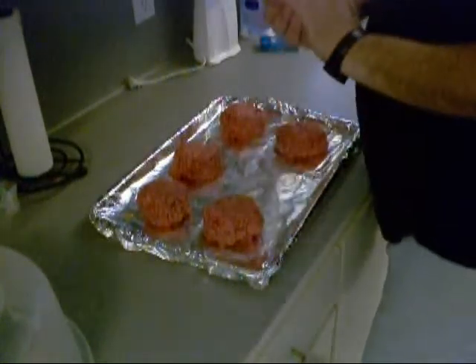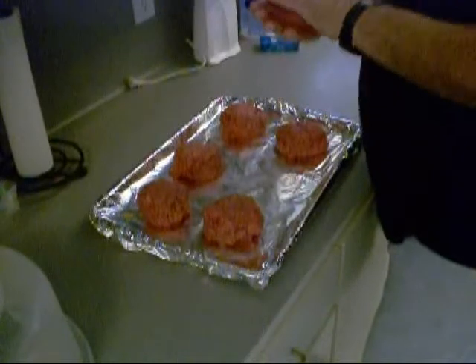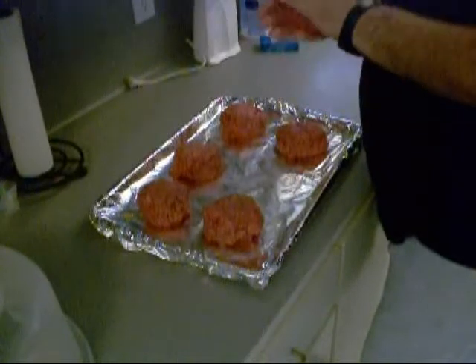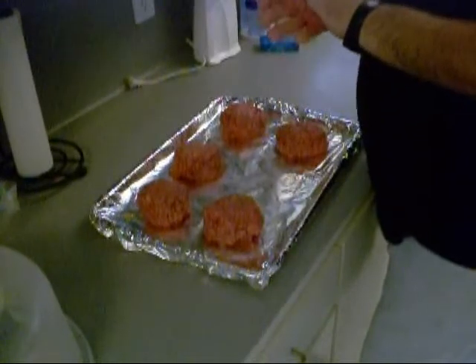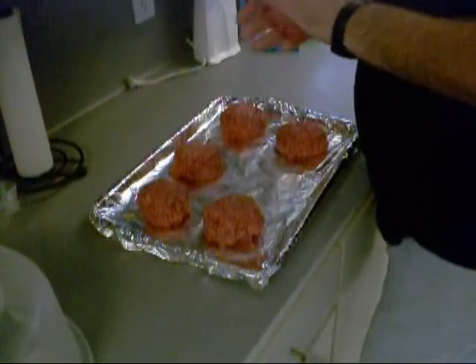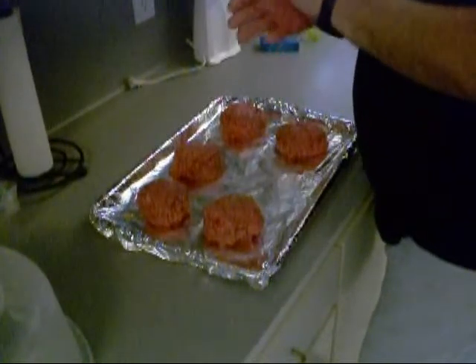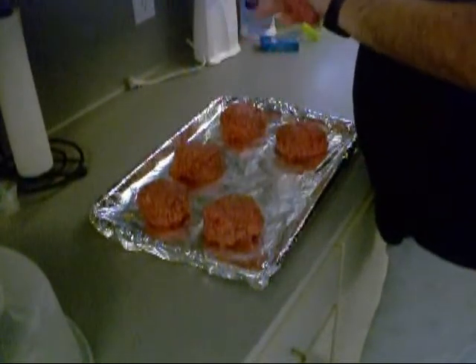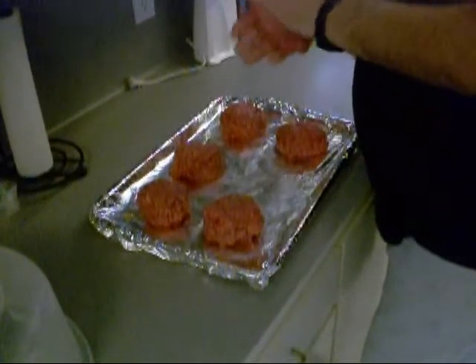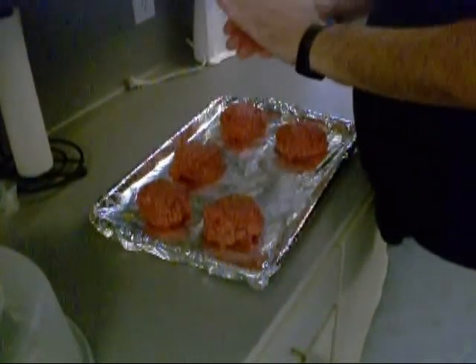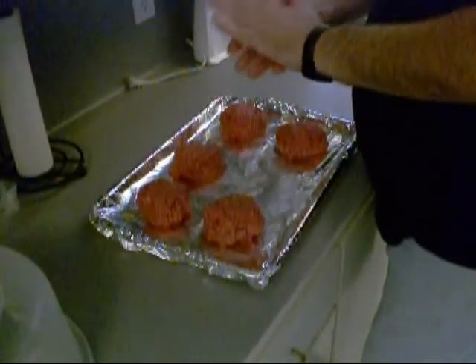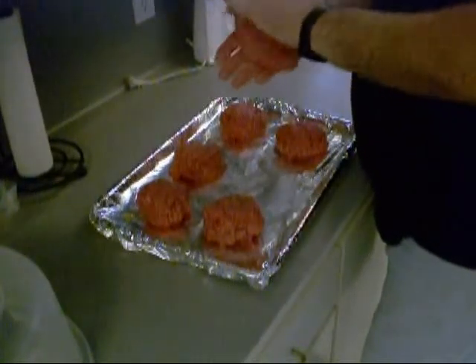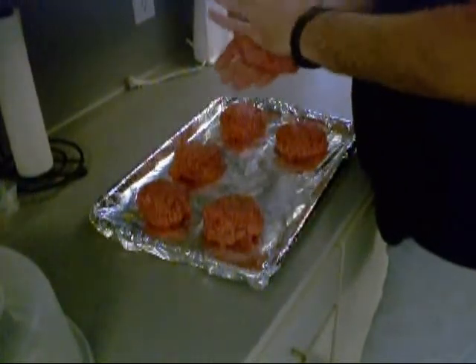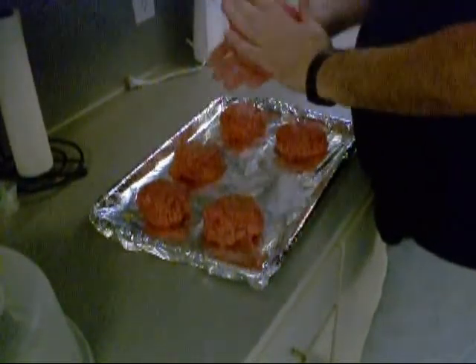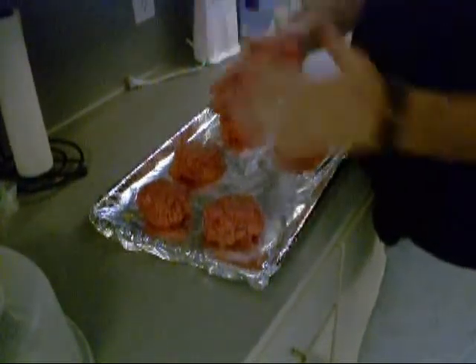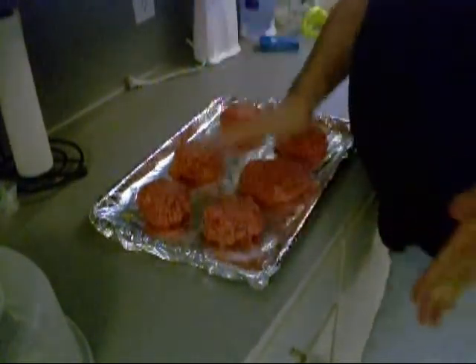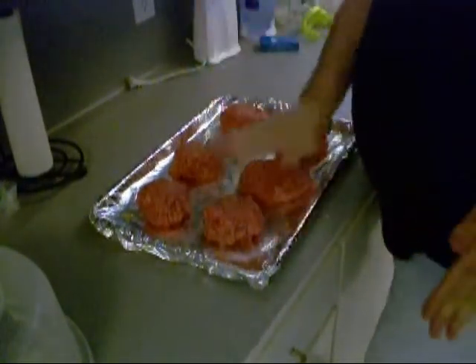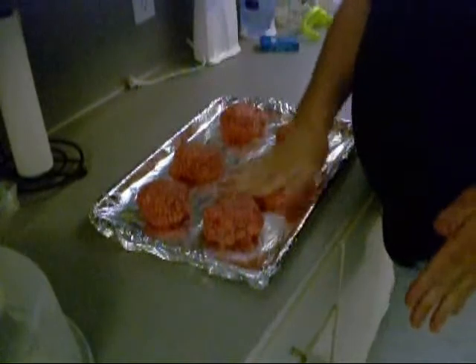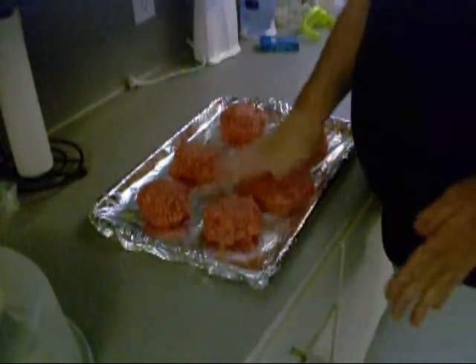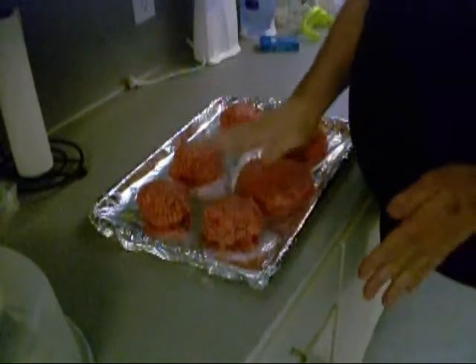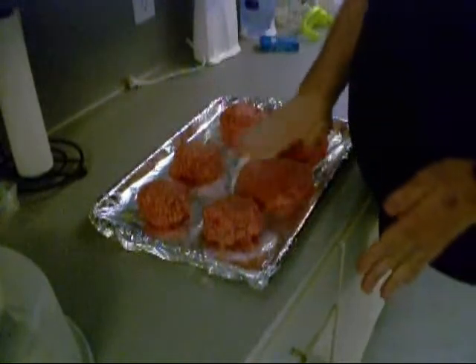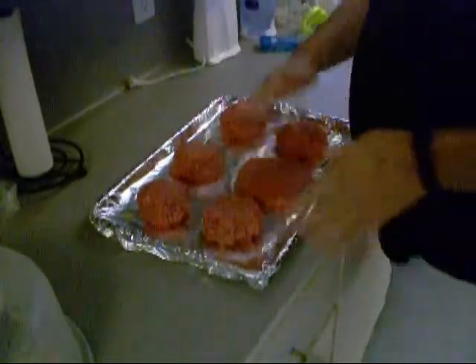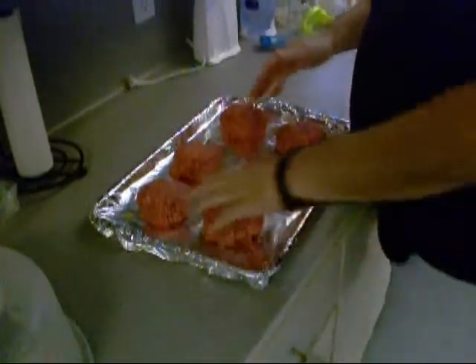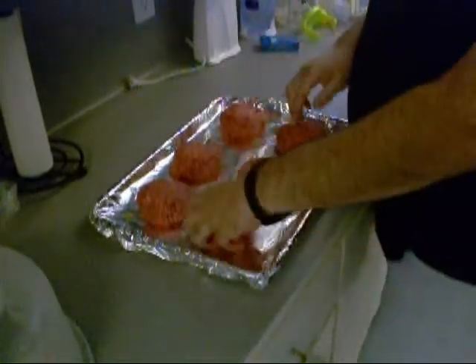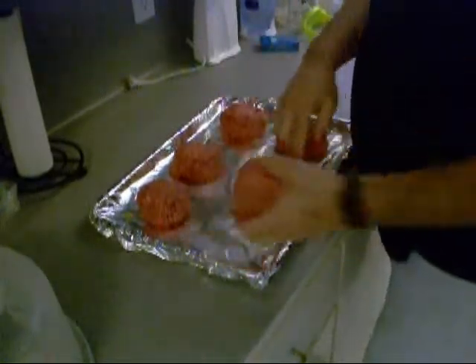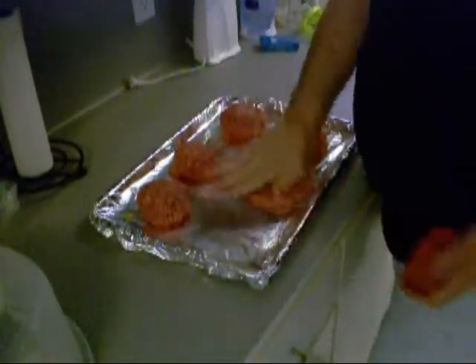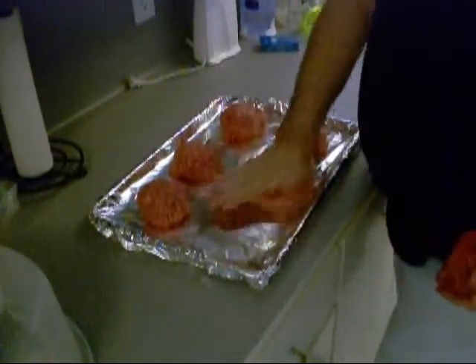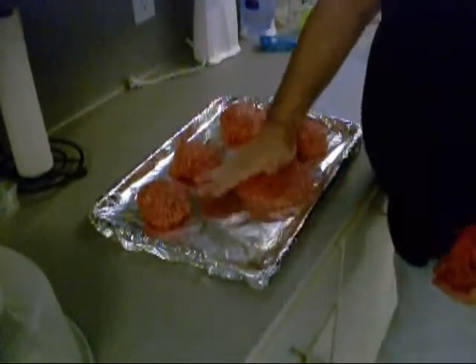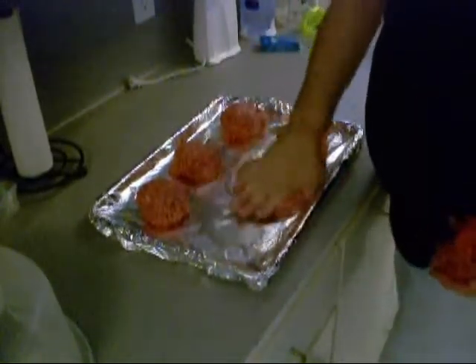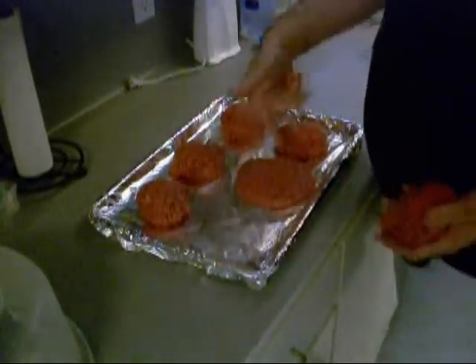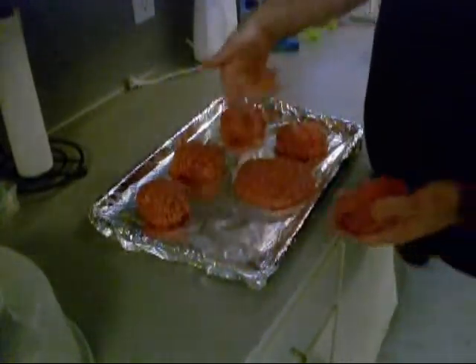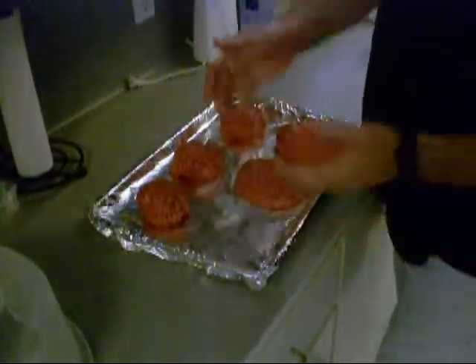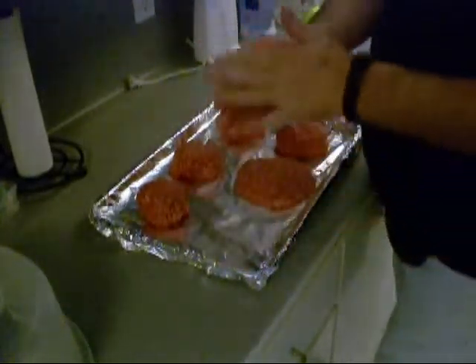So out of the three pounds of ground meat, I'm going to make six hand-formed burgers, and they're going to shrink. Go figure on that.